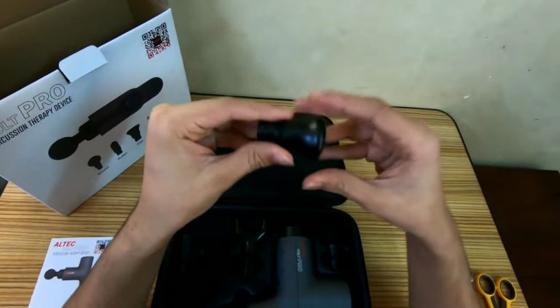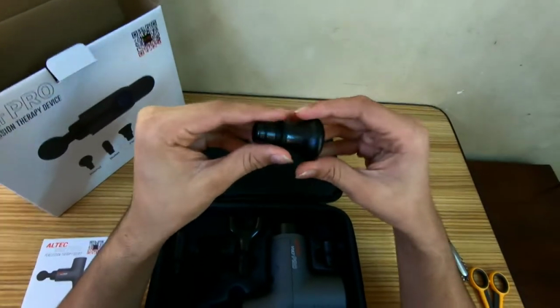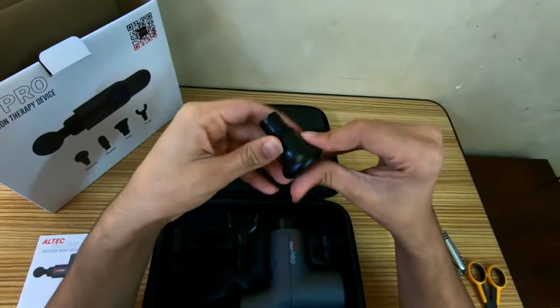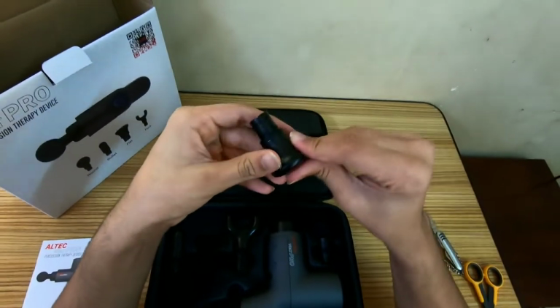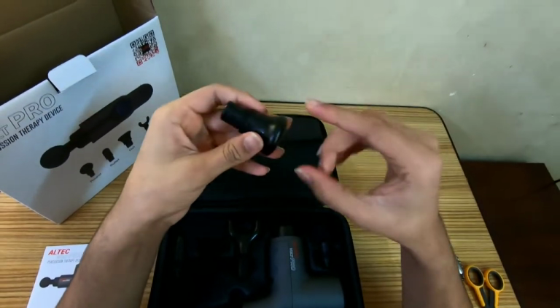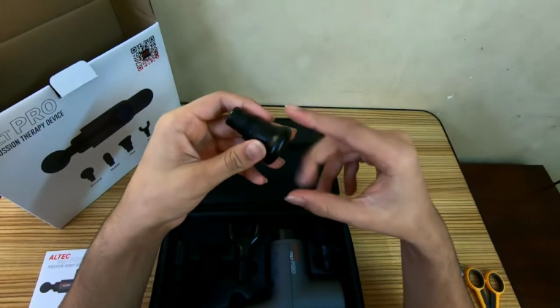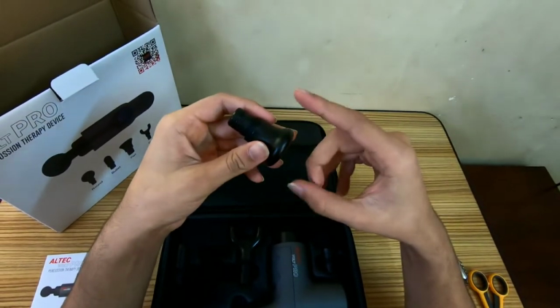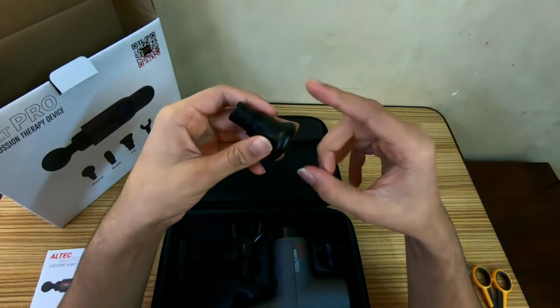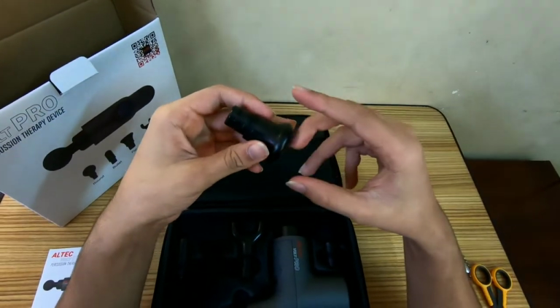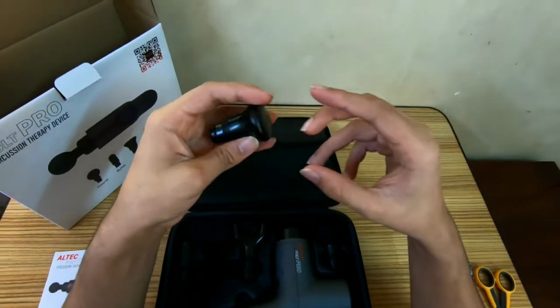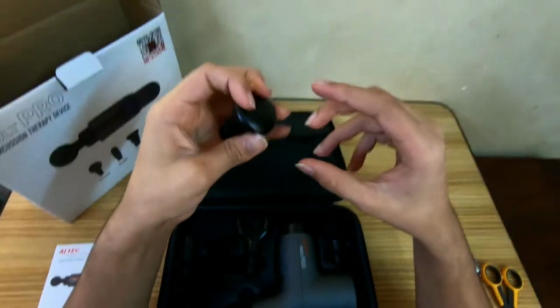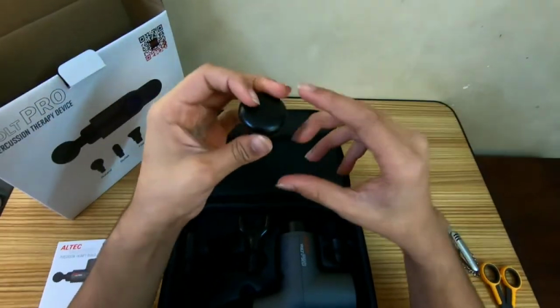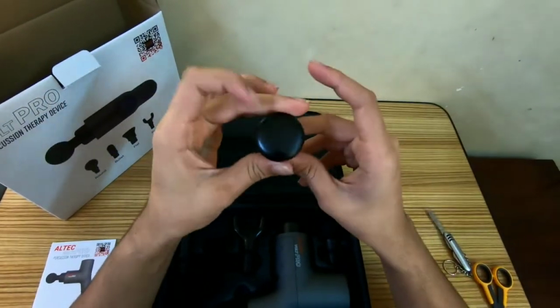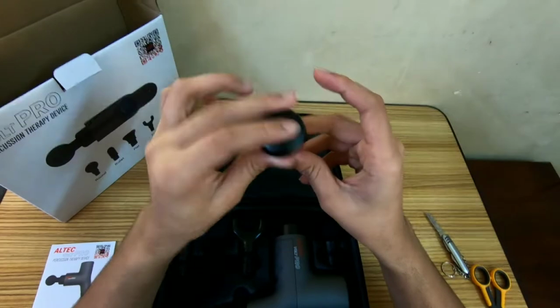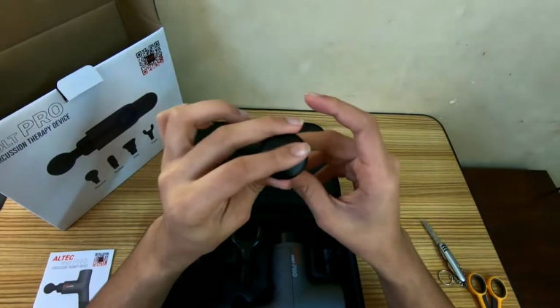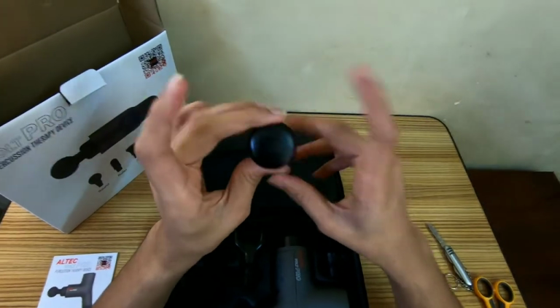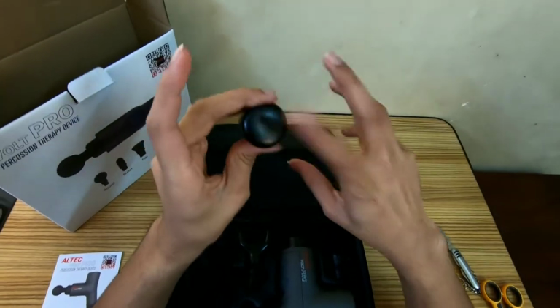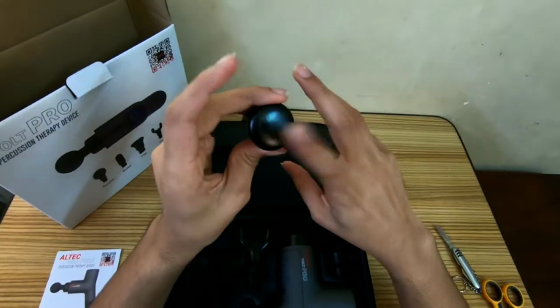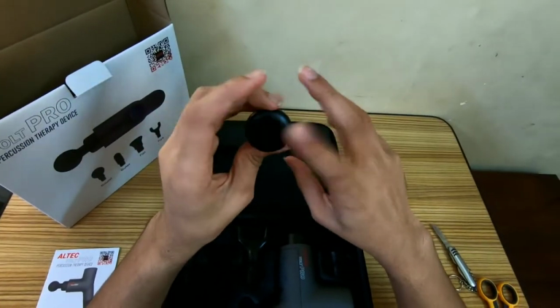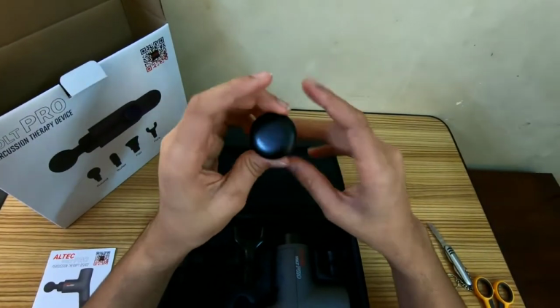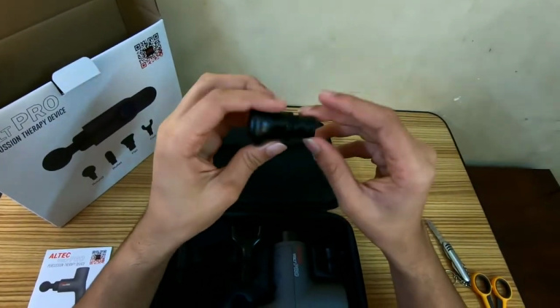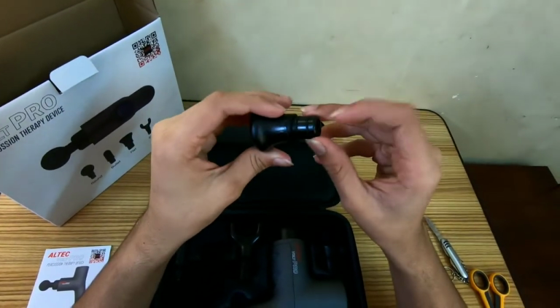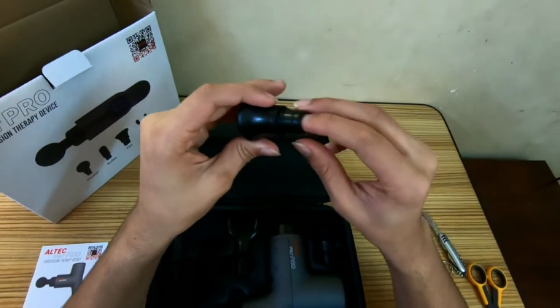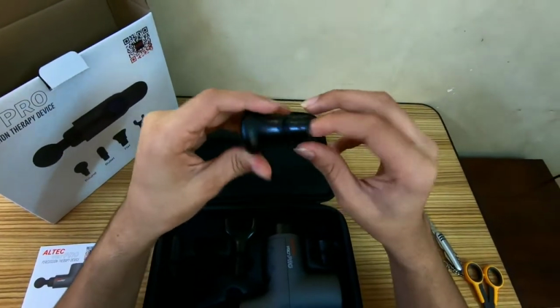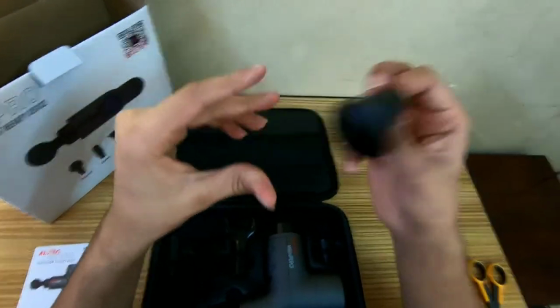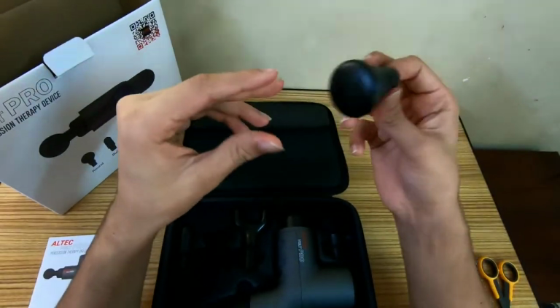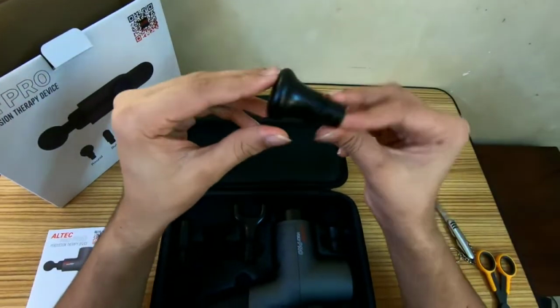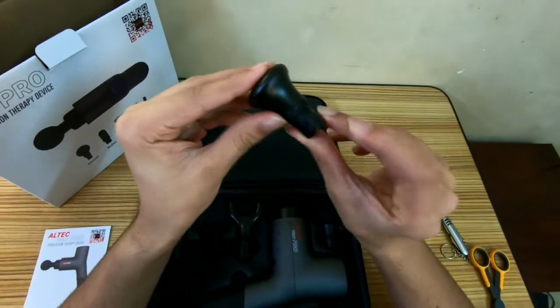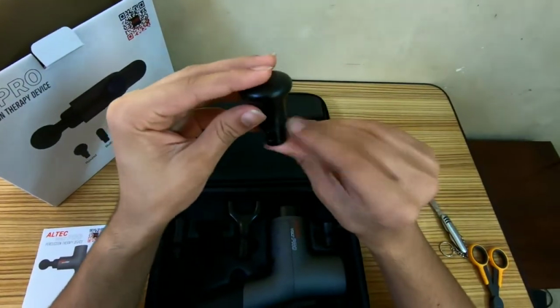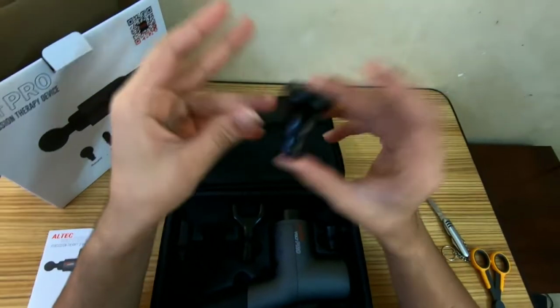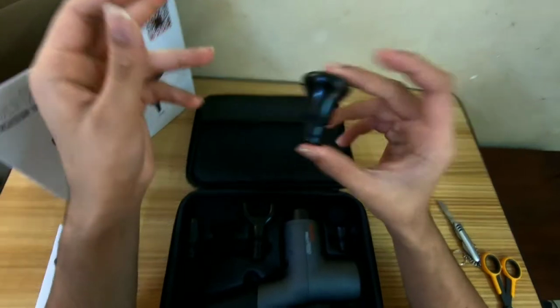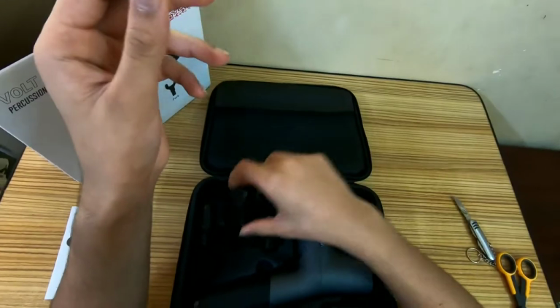This is the flat head, and for me this has always been about warming up and activation — just giving your muscles a little bit of a shake. It's worked well for me with other devices; I haven't tried this one yet and I'm looking forward to it.